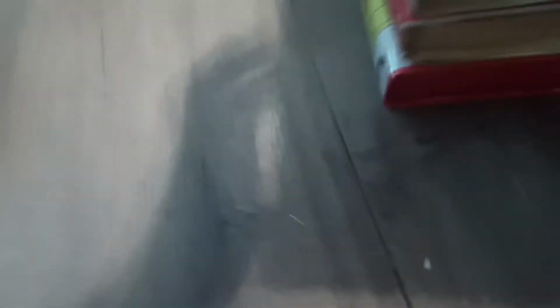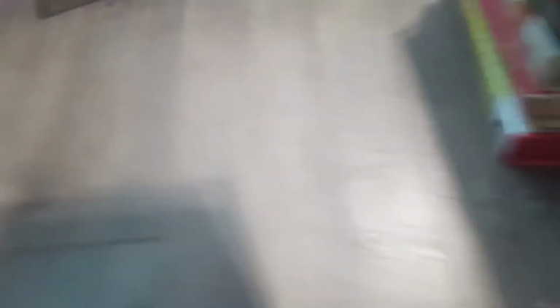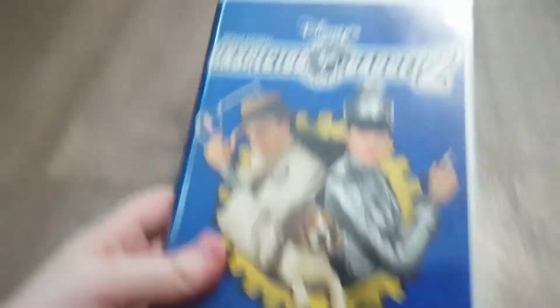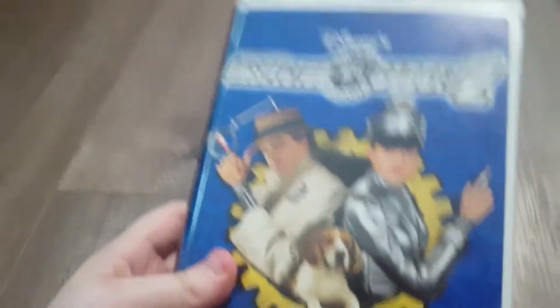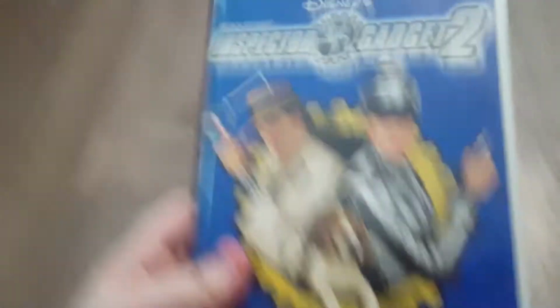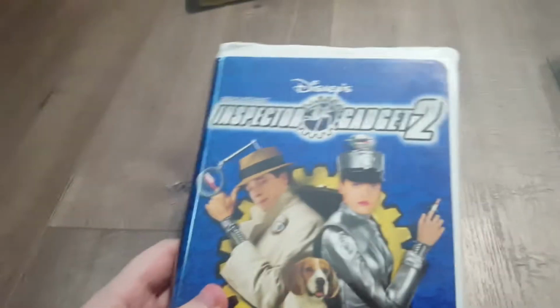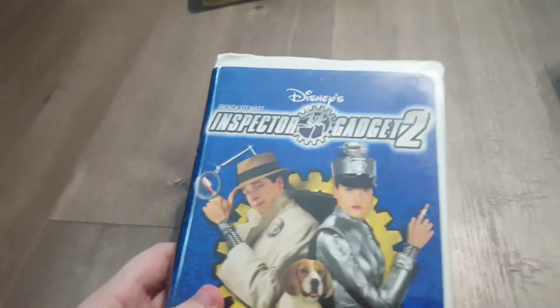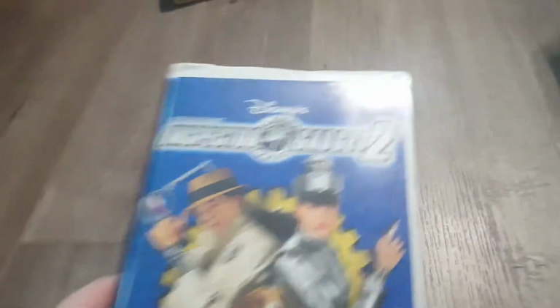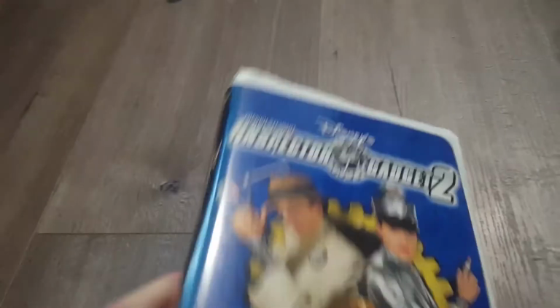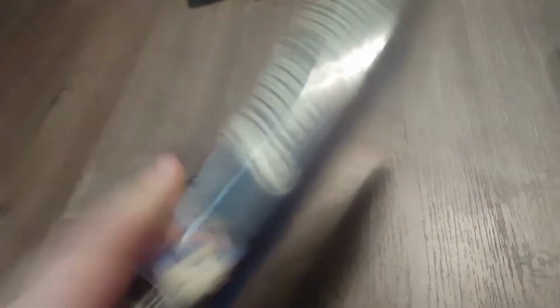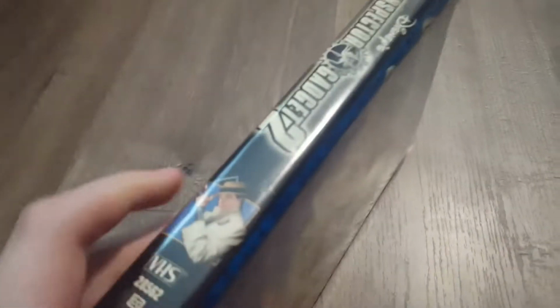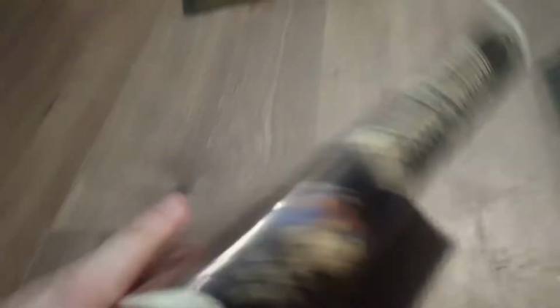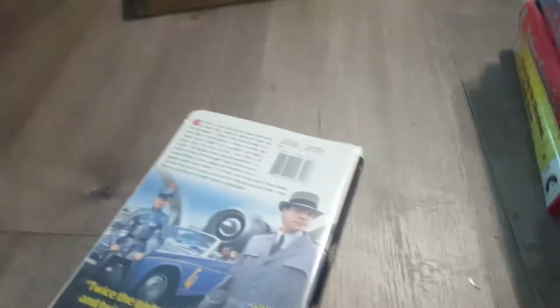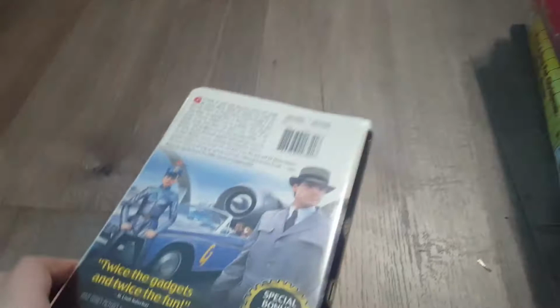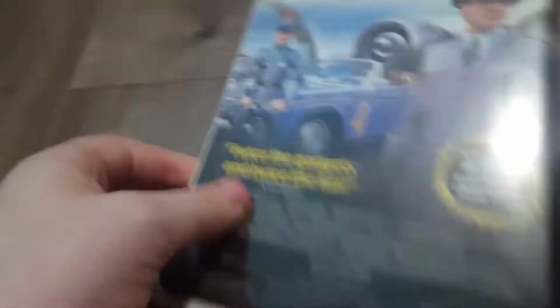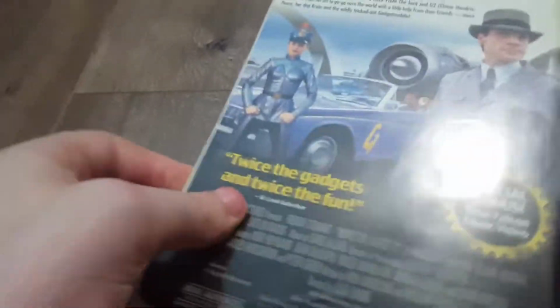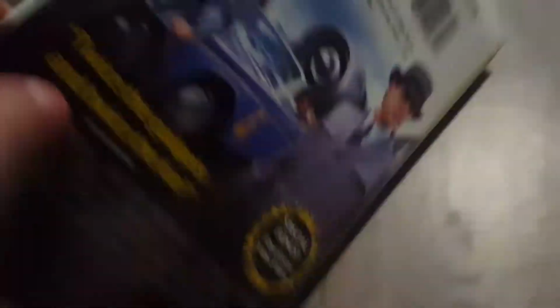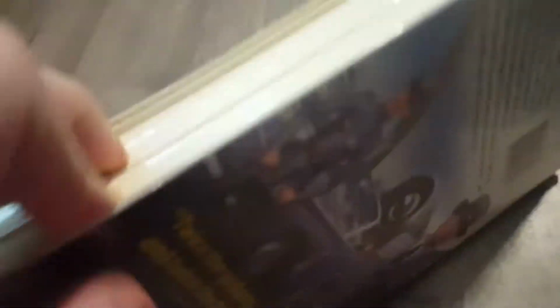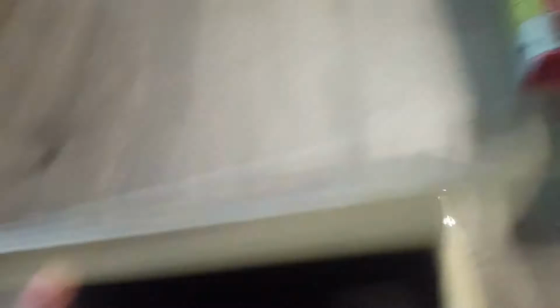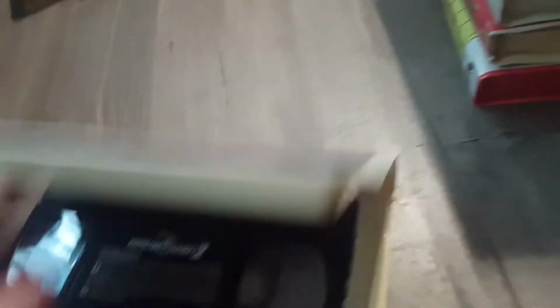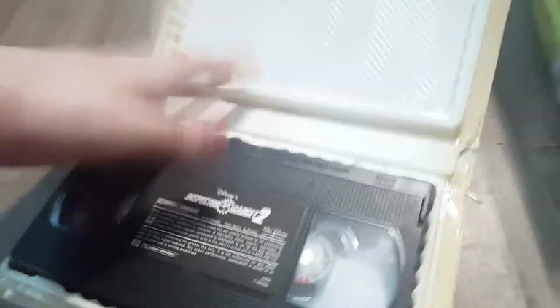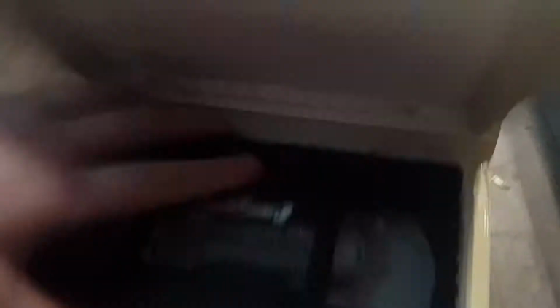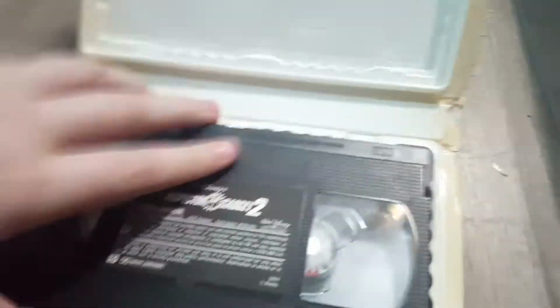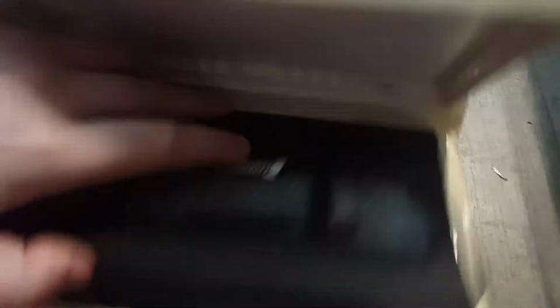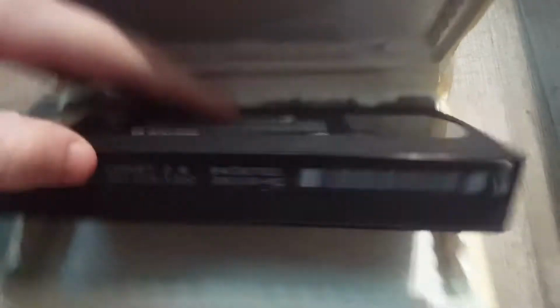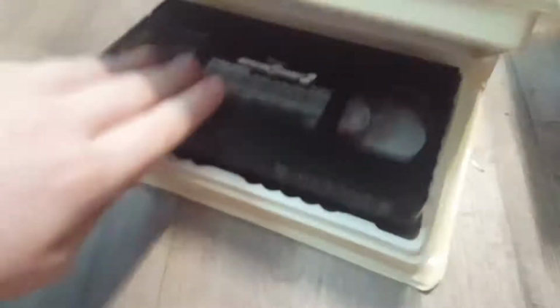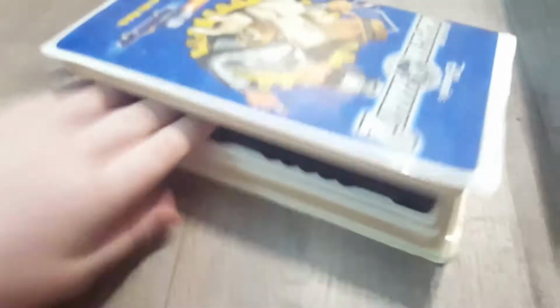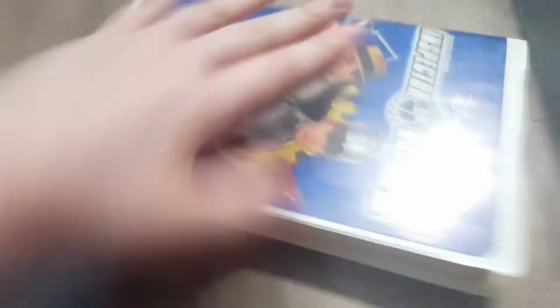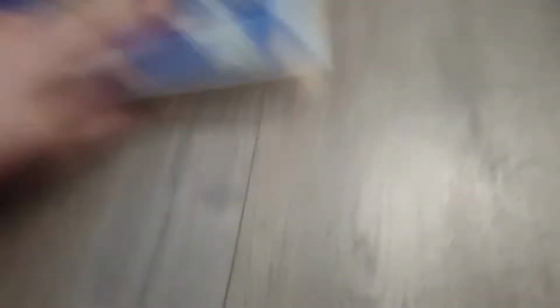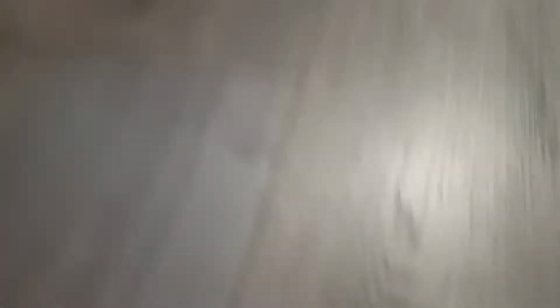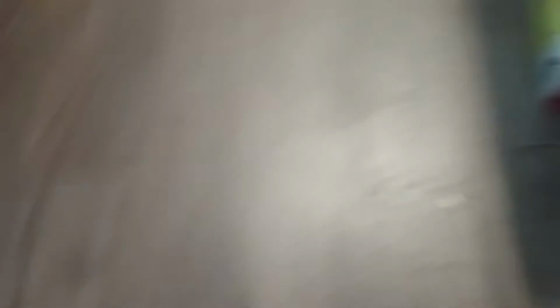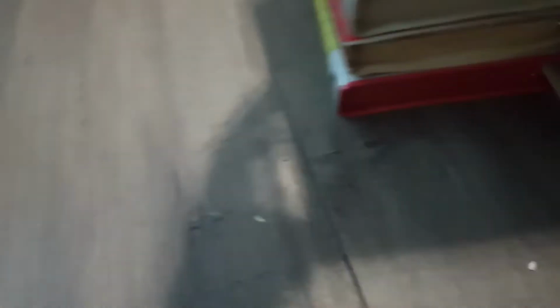And next, we have Inspector Gadget 2. His front, spine, and back. And of course, here's the tape and label. Yeah, we don't care about these. No.